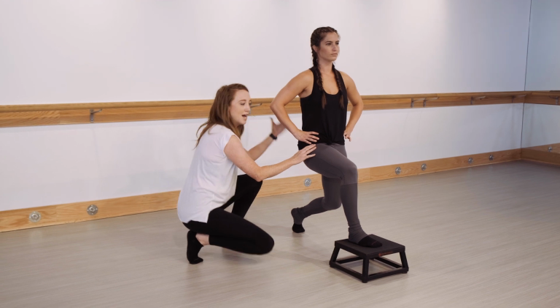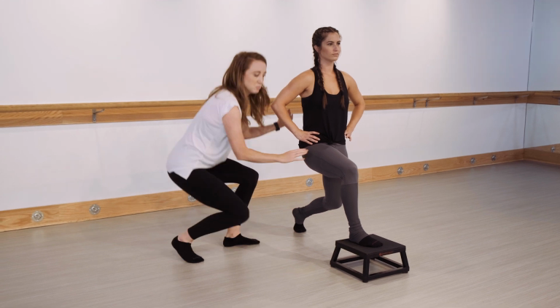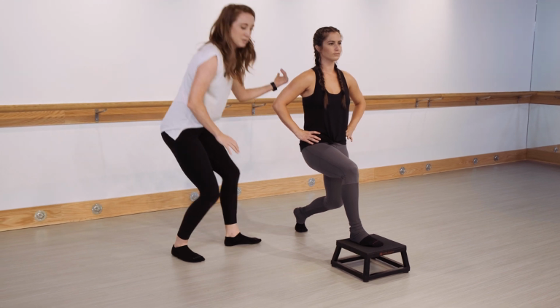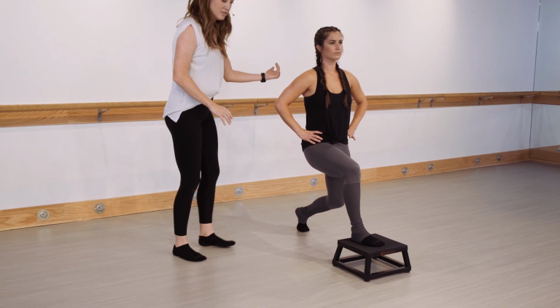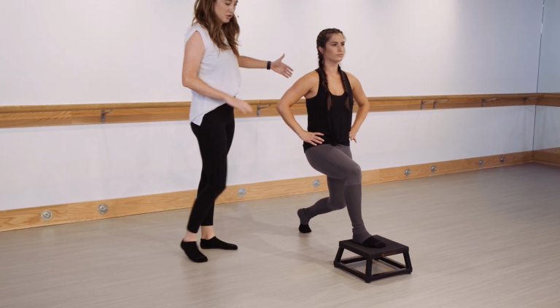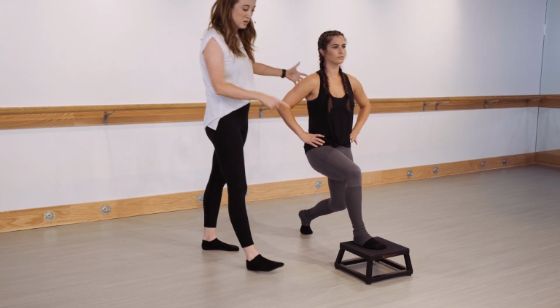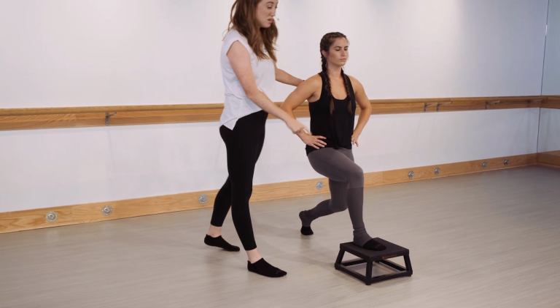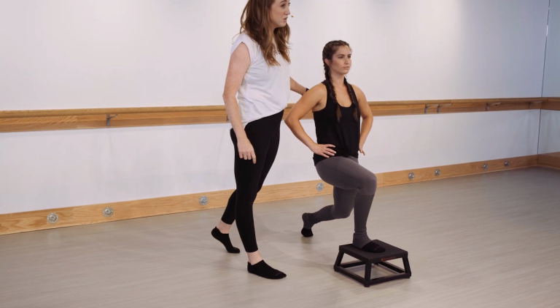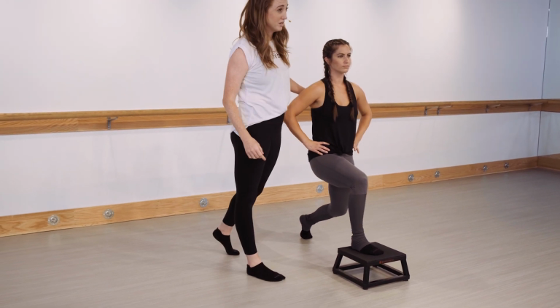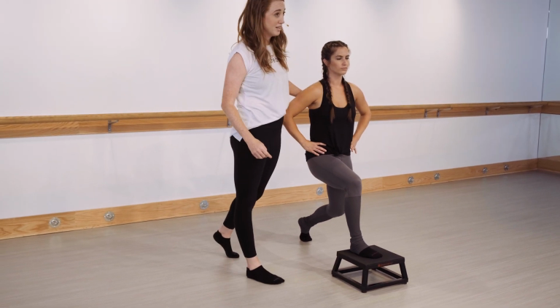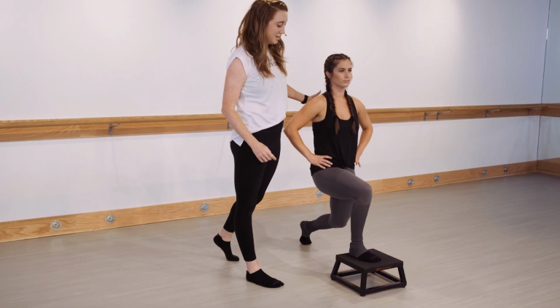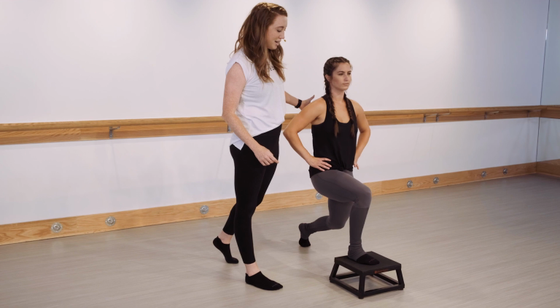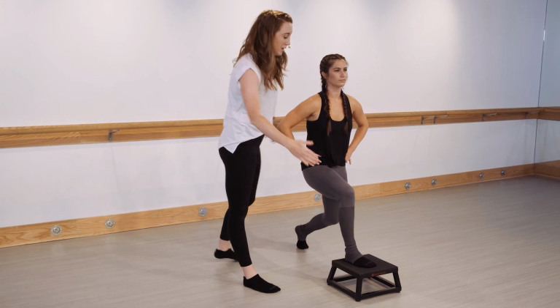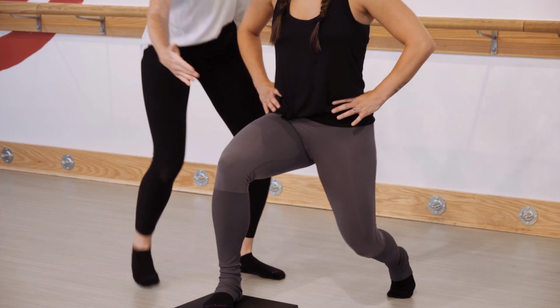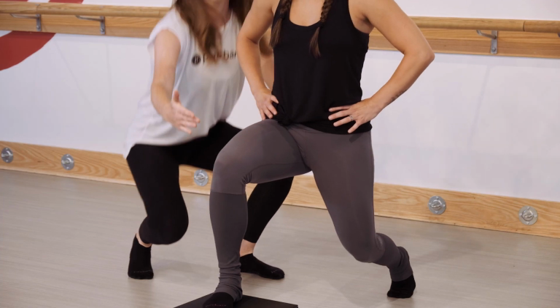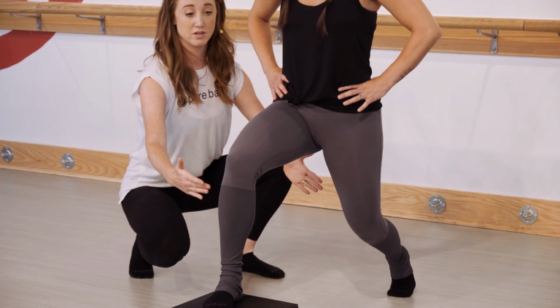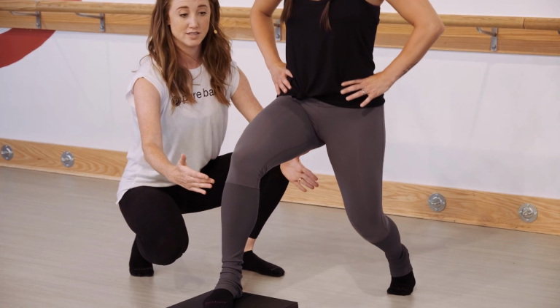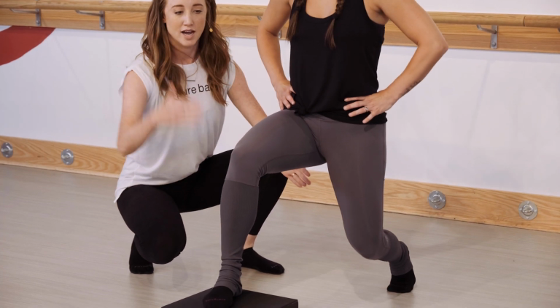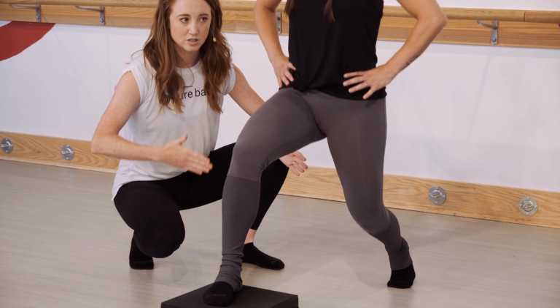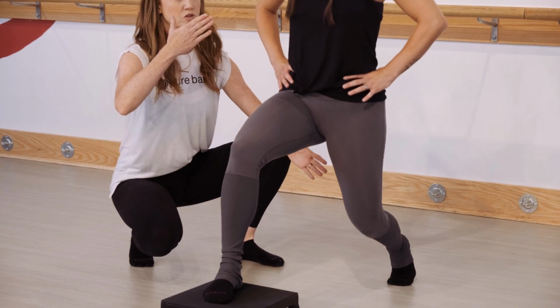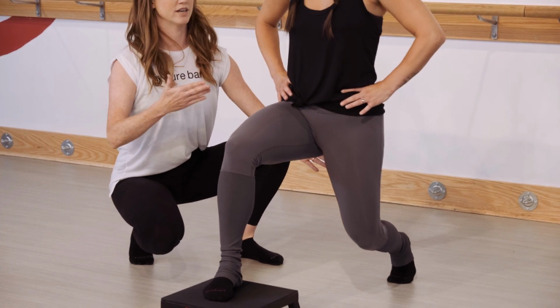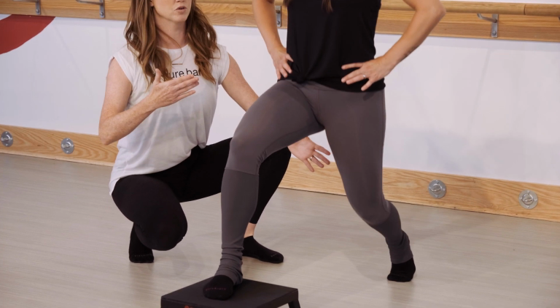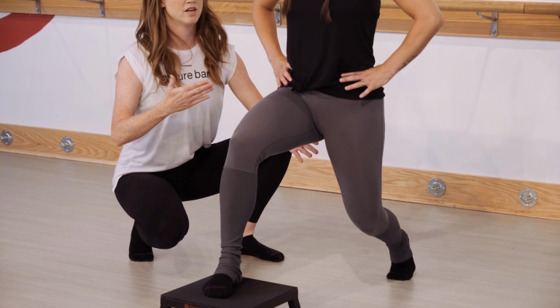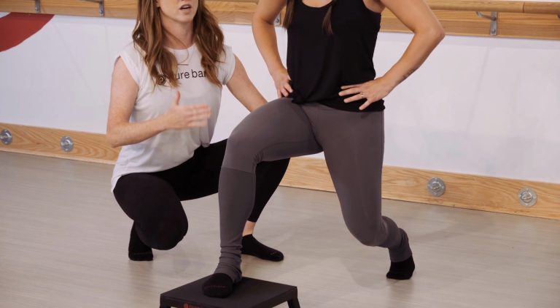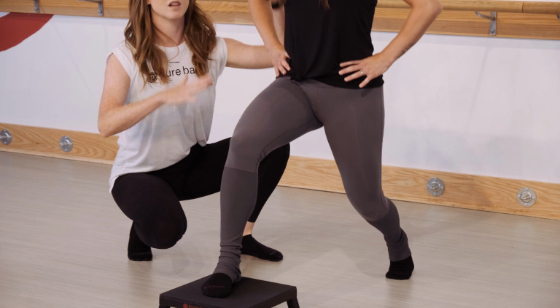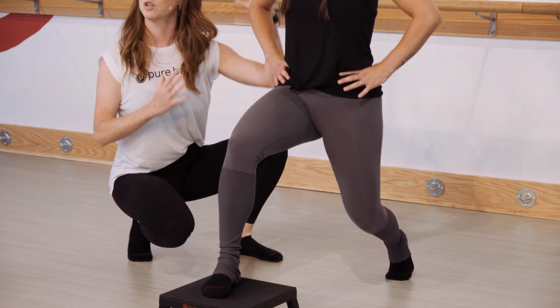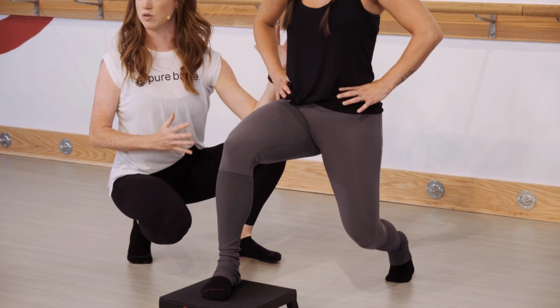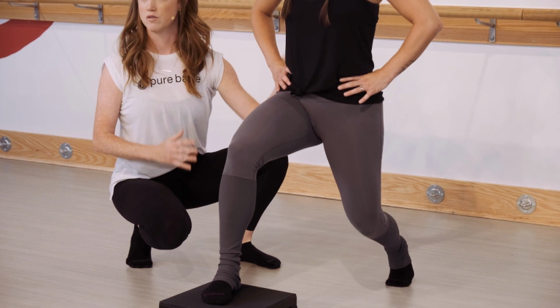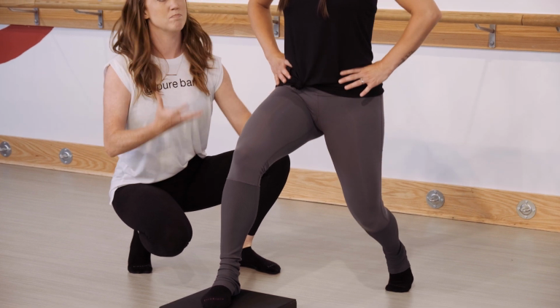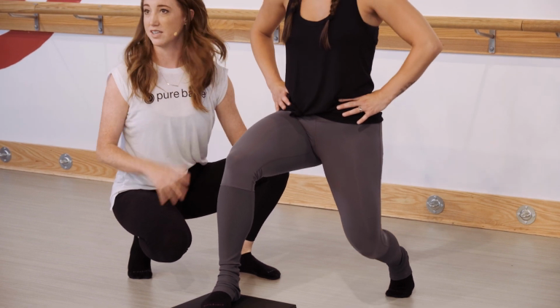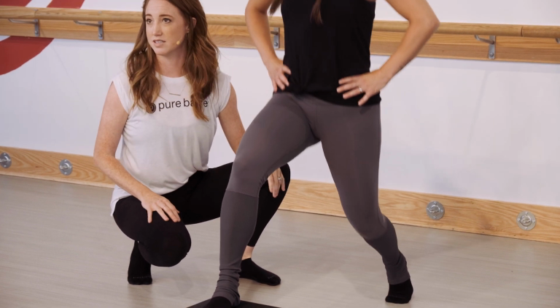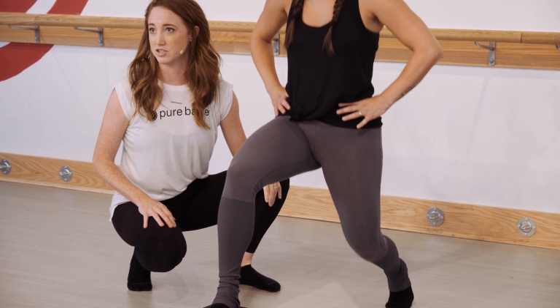As you start moving up and down in this position, avoid bending only the front knee. Instead, make sure you're bending from both knees. As you start to move with a bigger range of motion, try to work with a lot of control versus bouncing in this position.